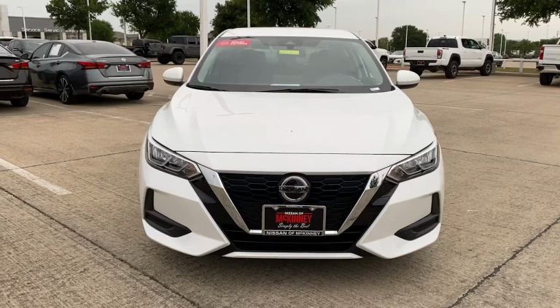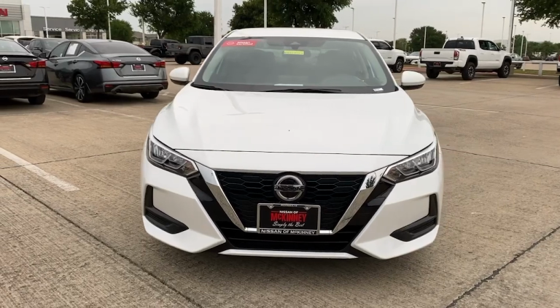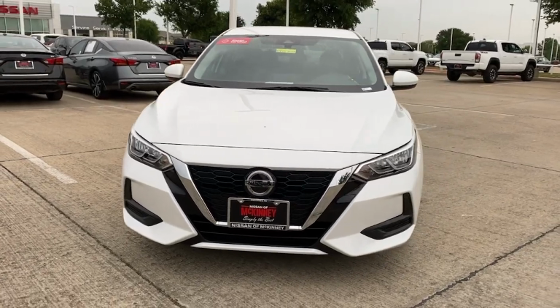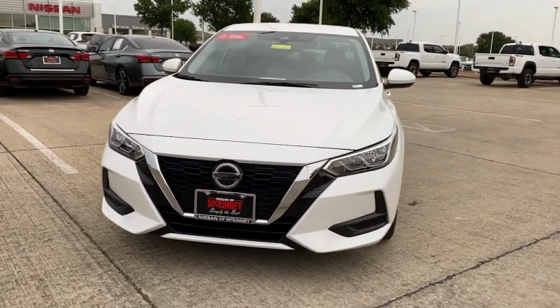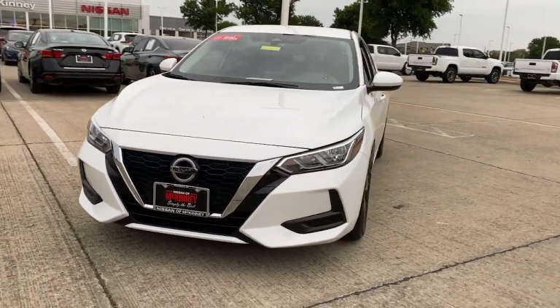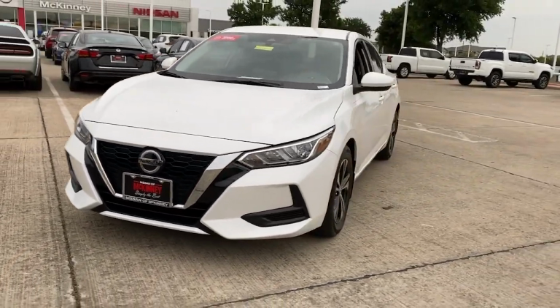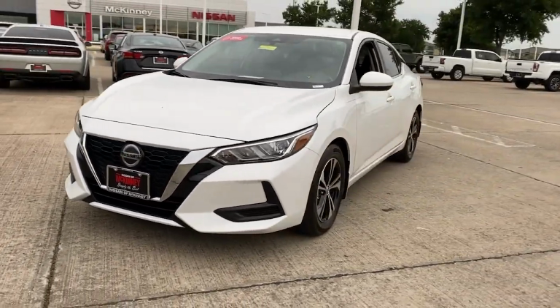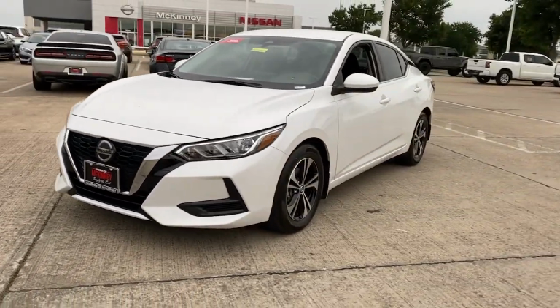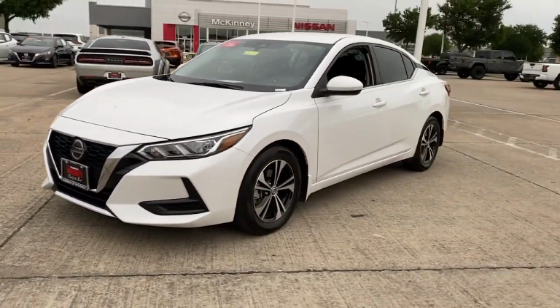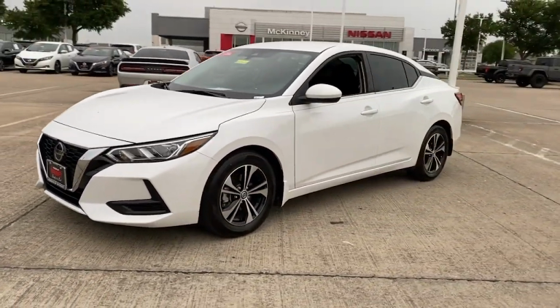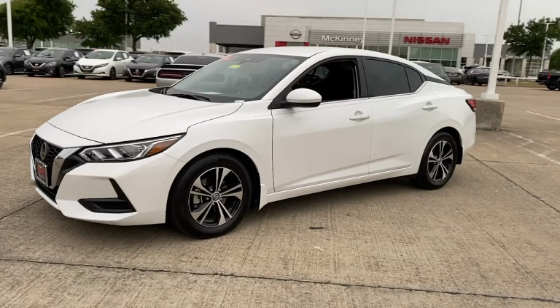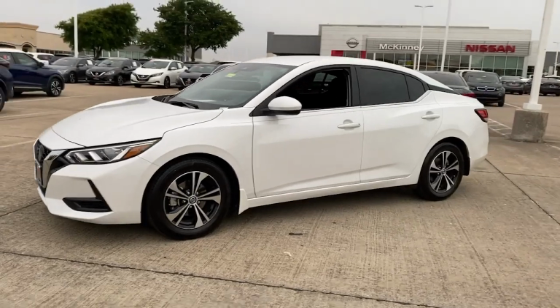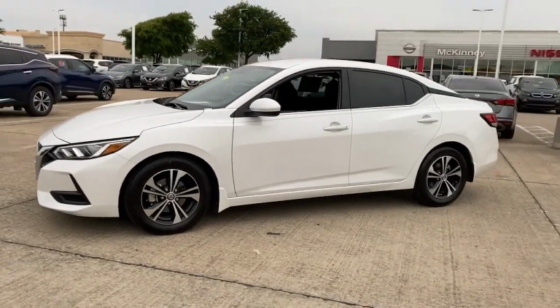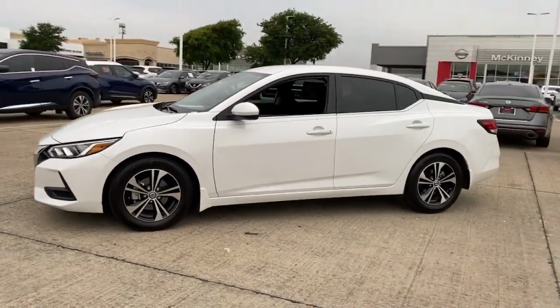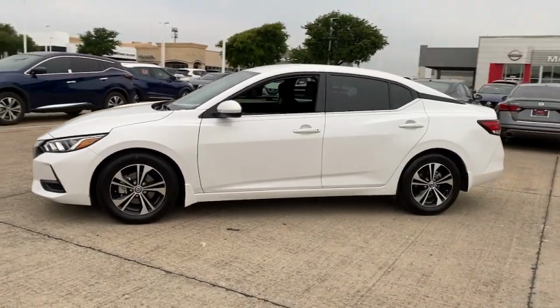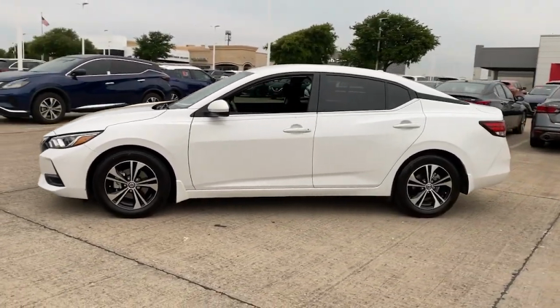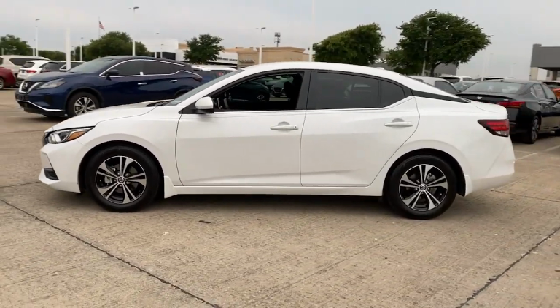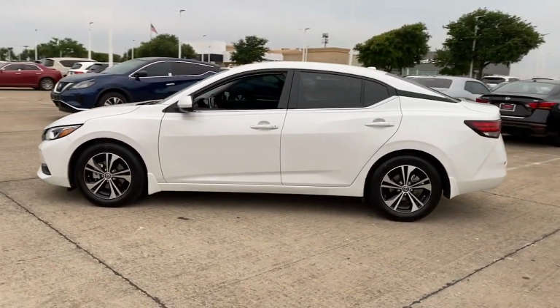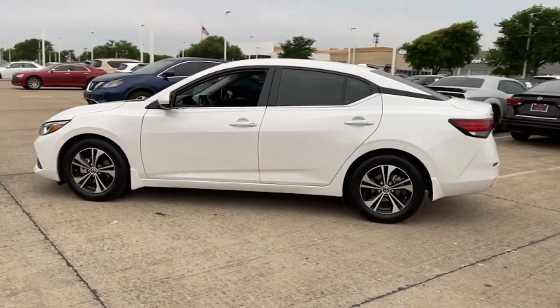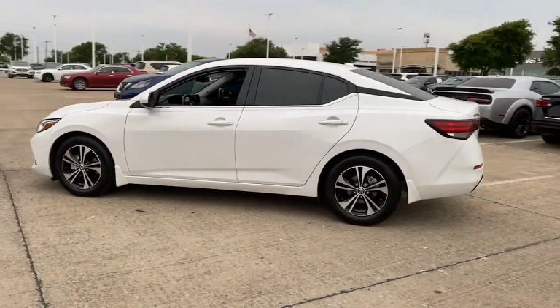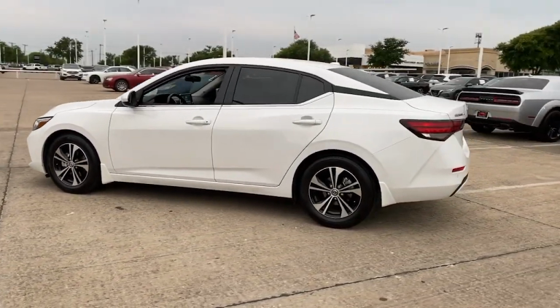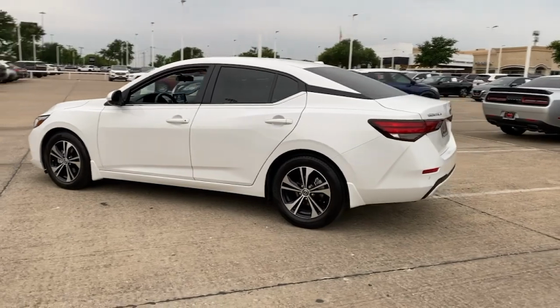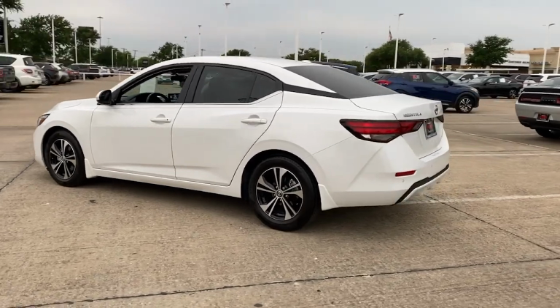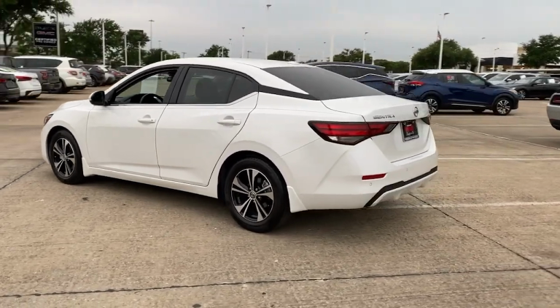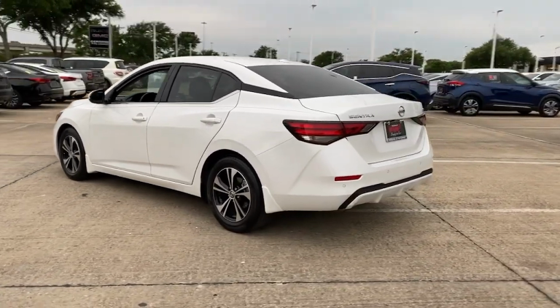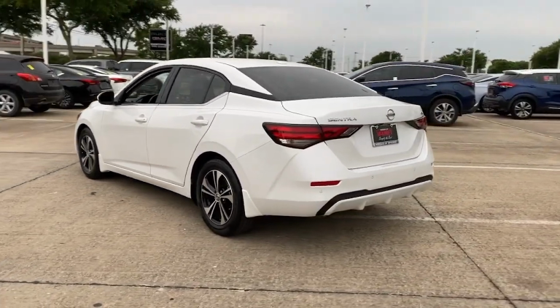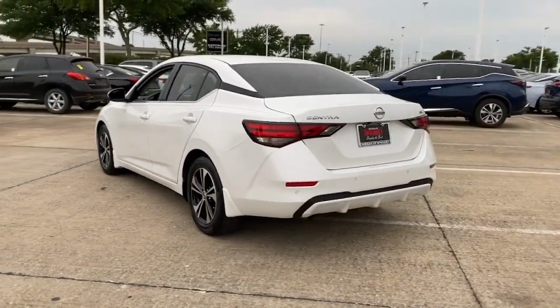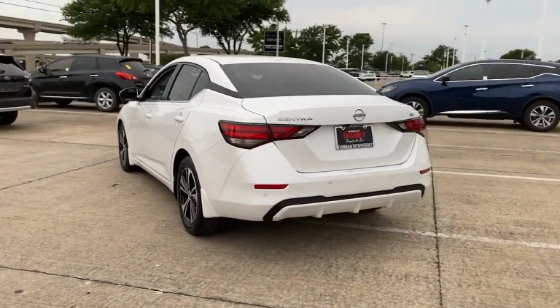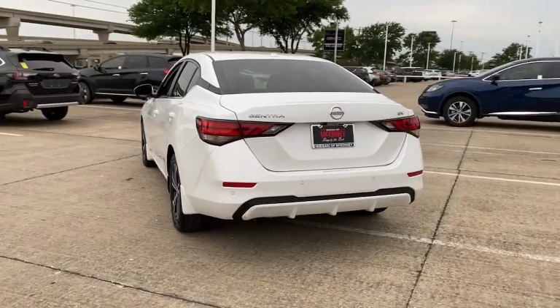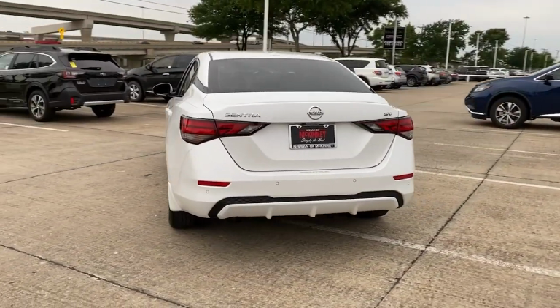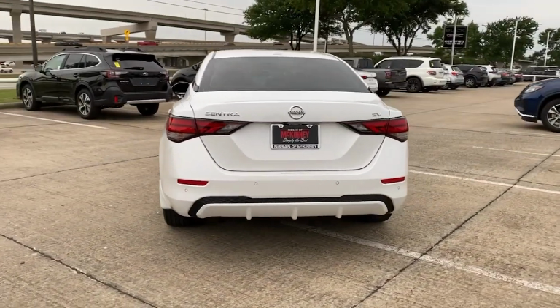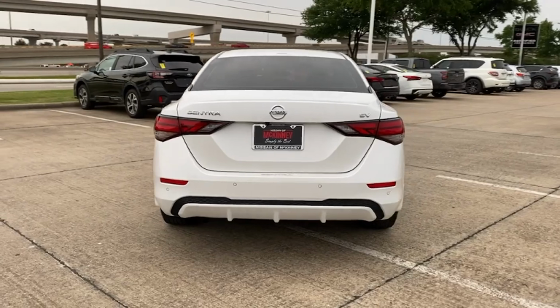You'll have love at first sight with the 2021 Nissan Sentra. With less than 10,000 miles on the odometer, this vehicle provides excellent value. Comfort, convenience, safety, and fun are all yours in the sleek and spirited Sentra.